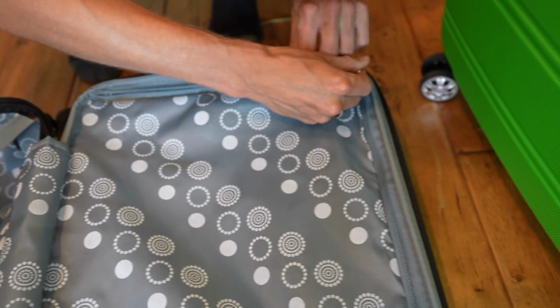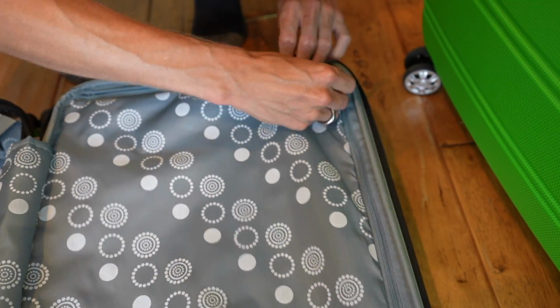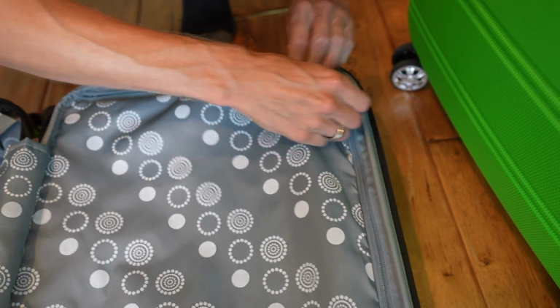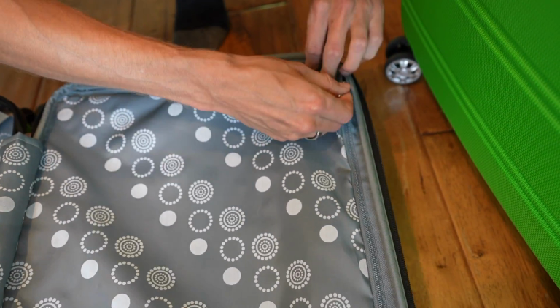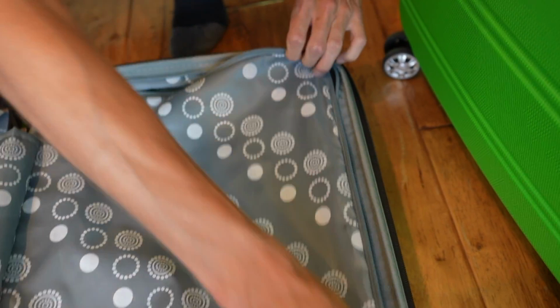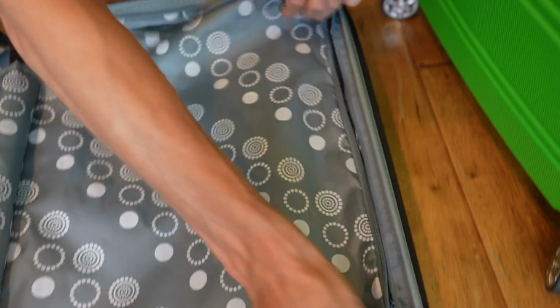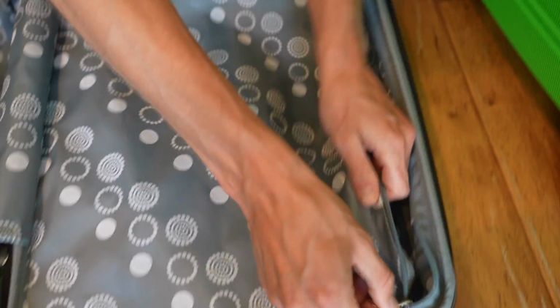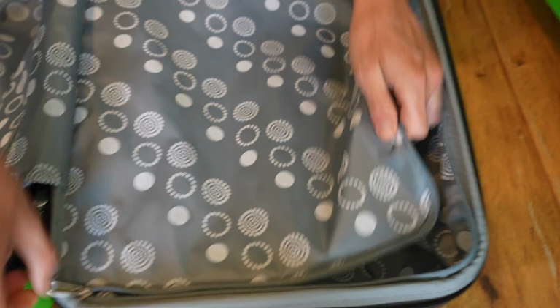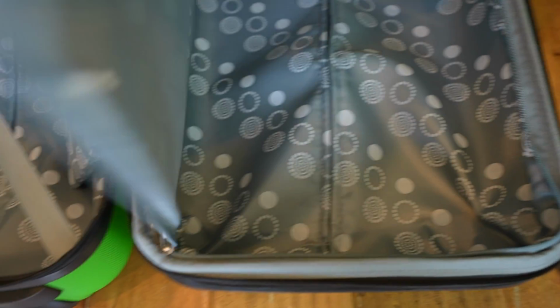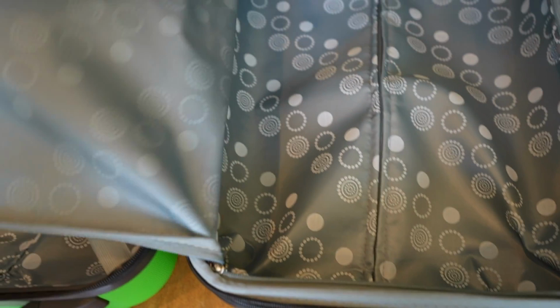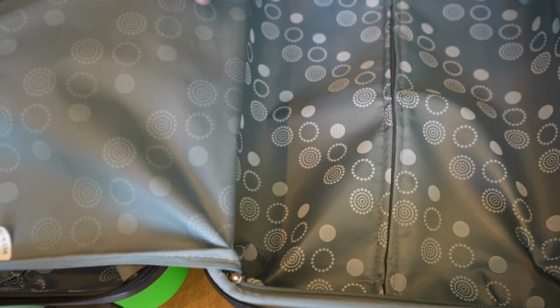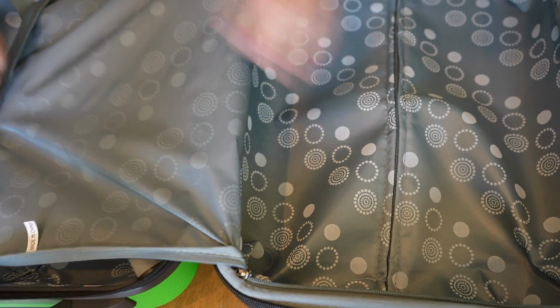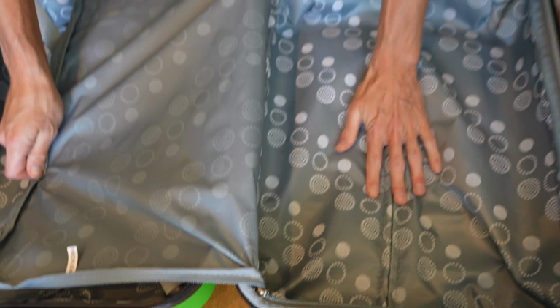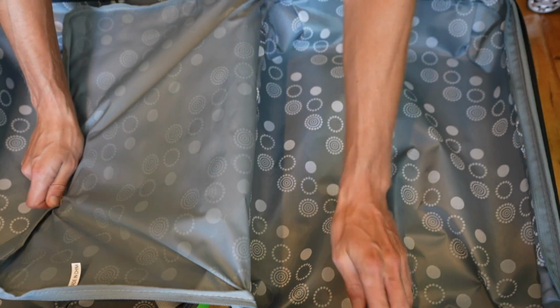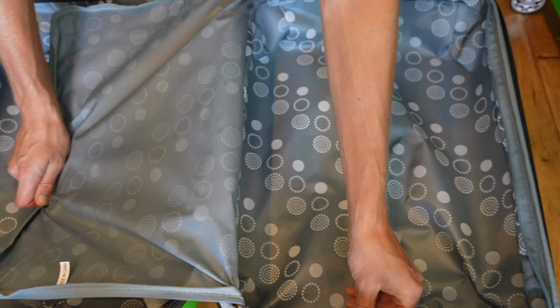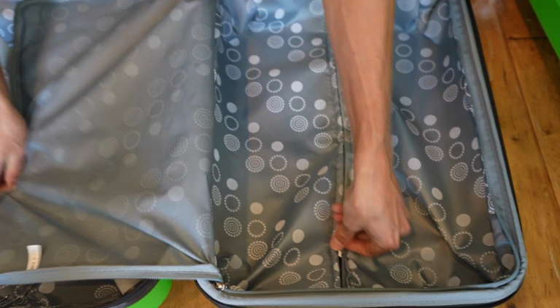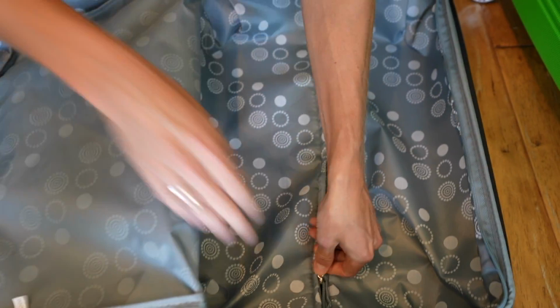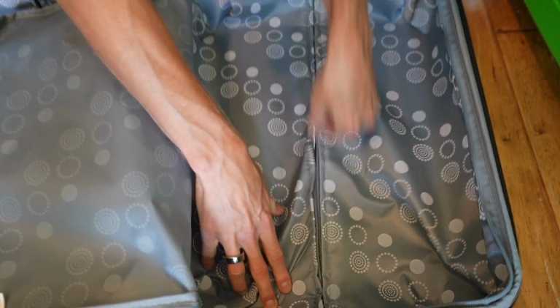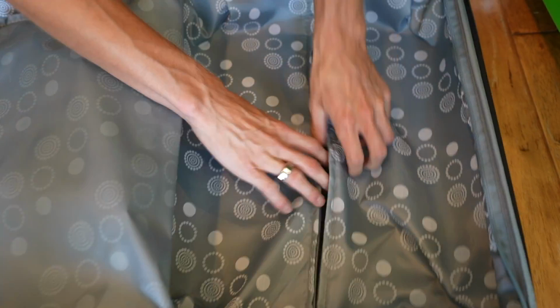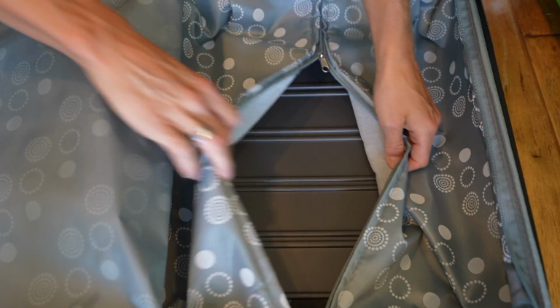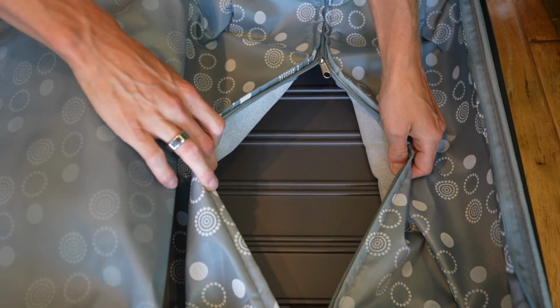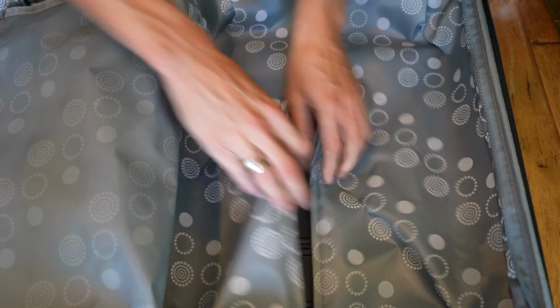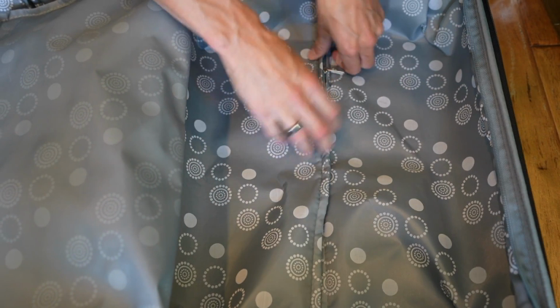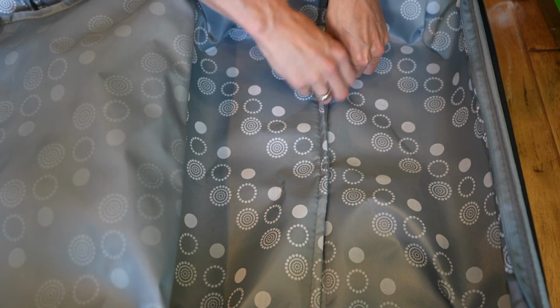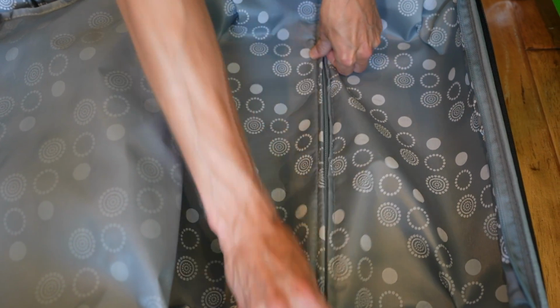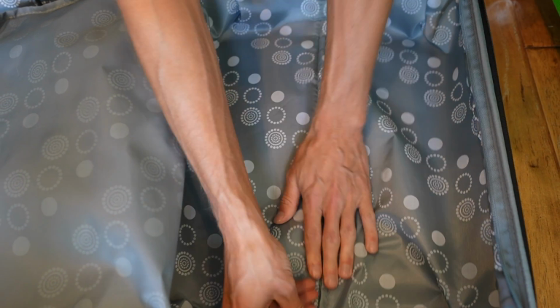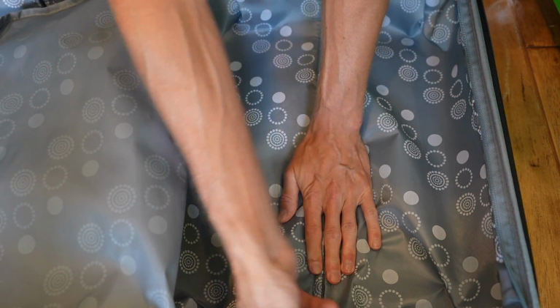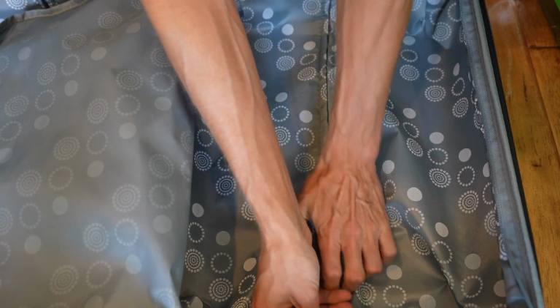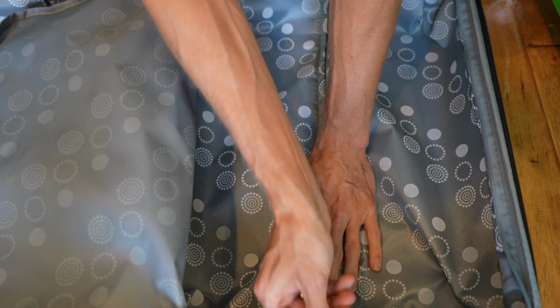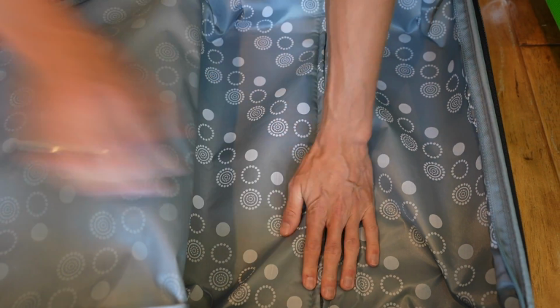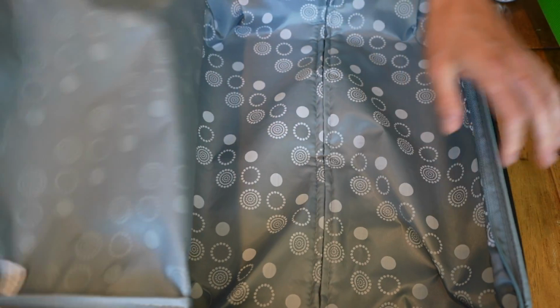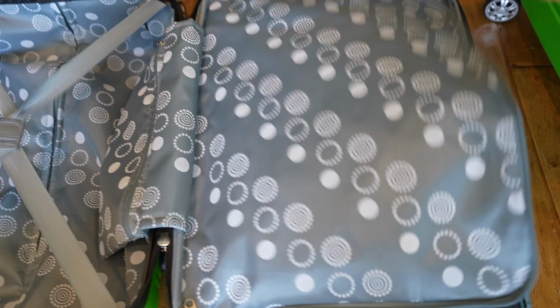On the other side, you have a nice flap to keep things separated, and then you have a zipper that basically just shows the hard shell coating and protects the shell, so I would probably leave that zipped.